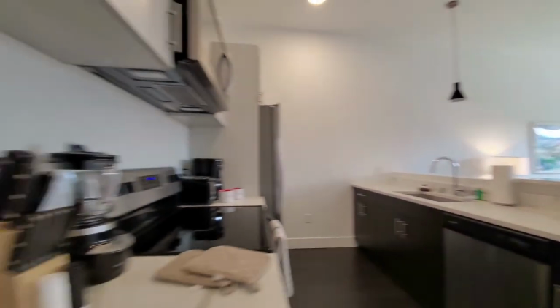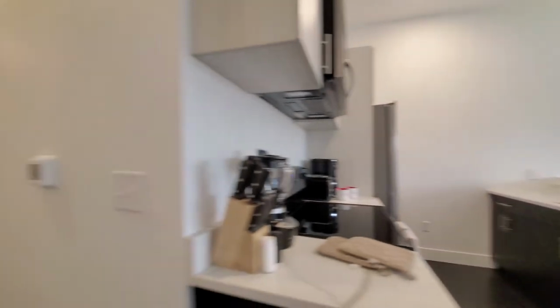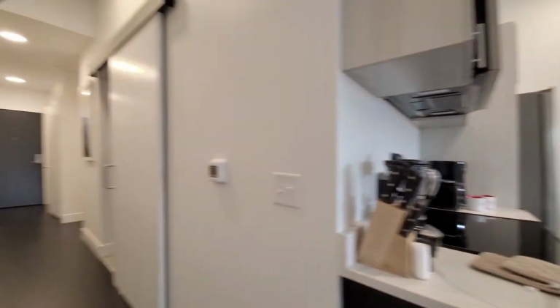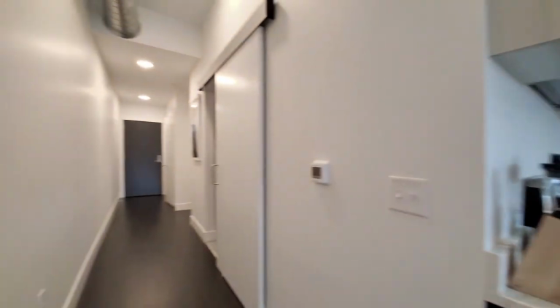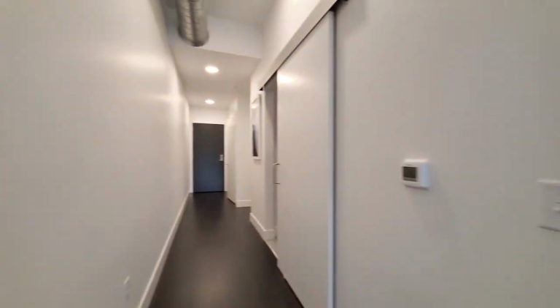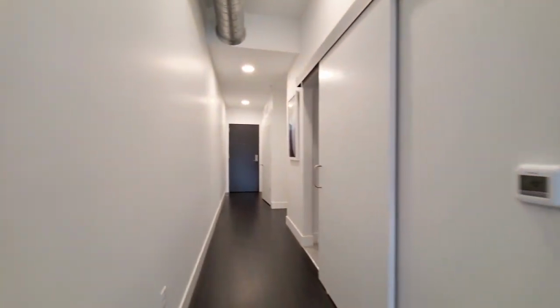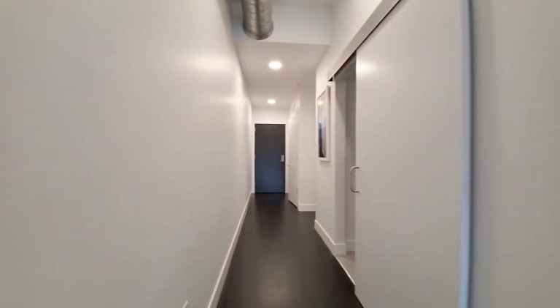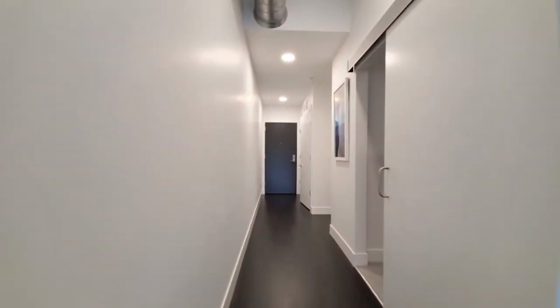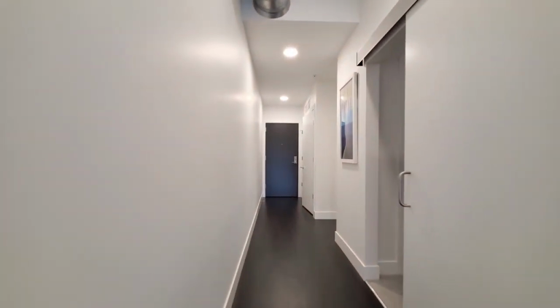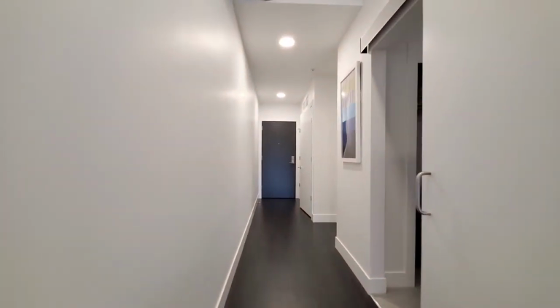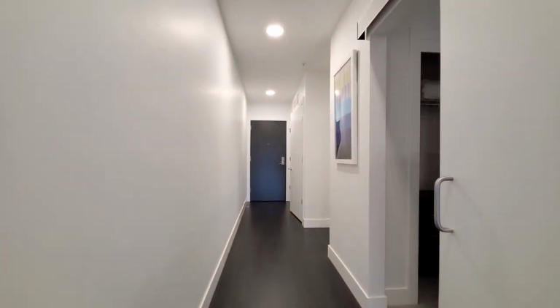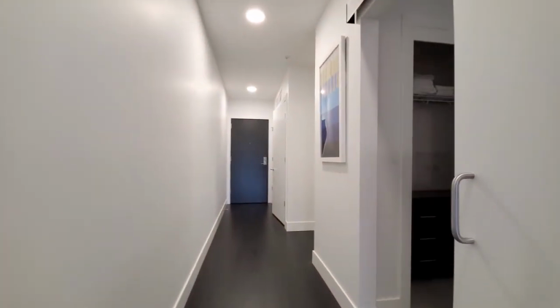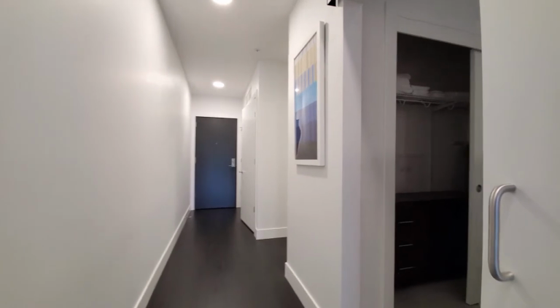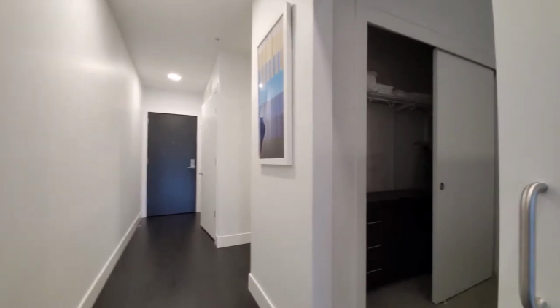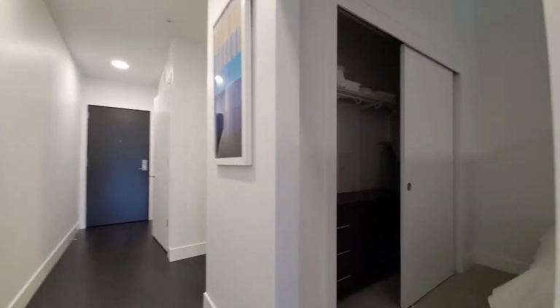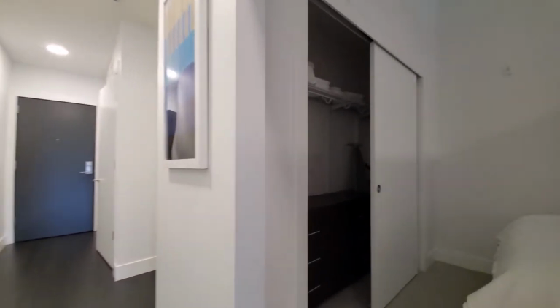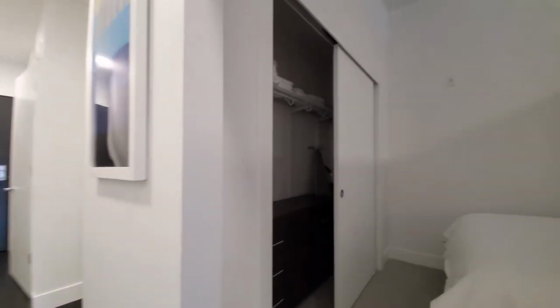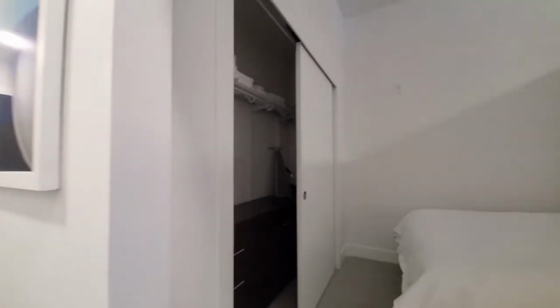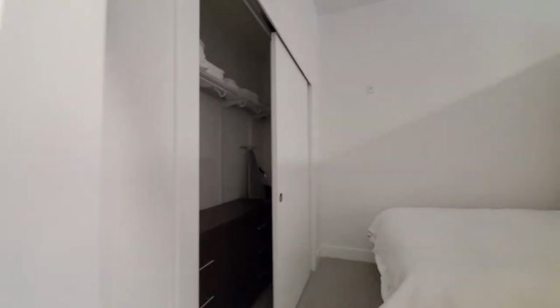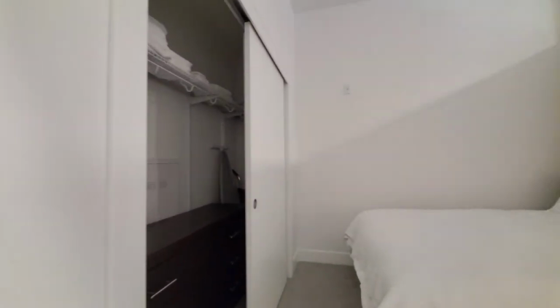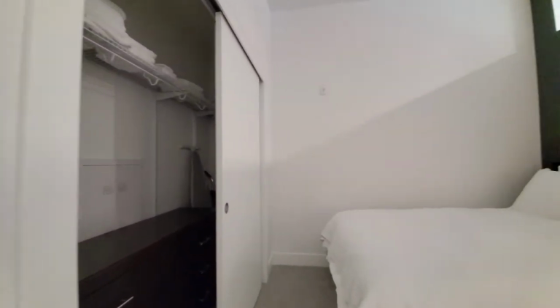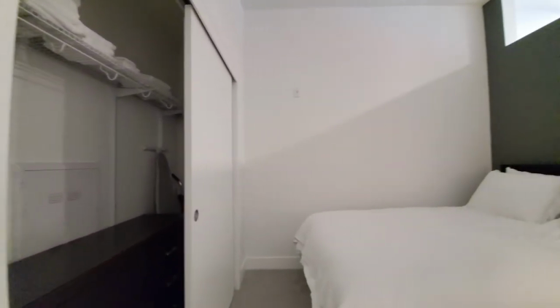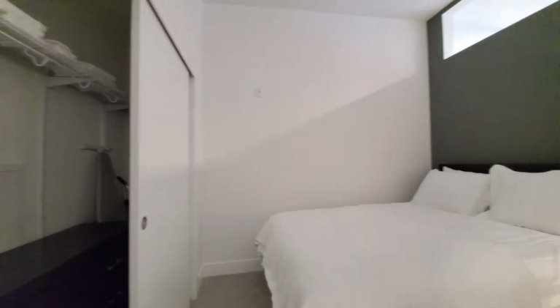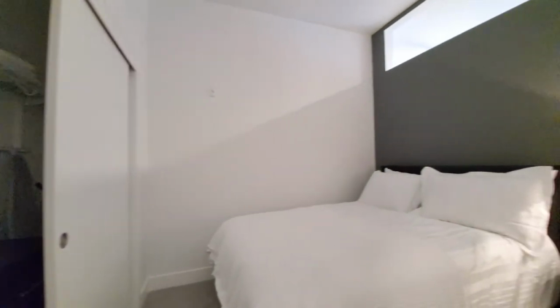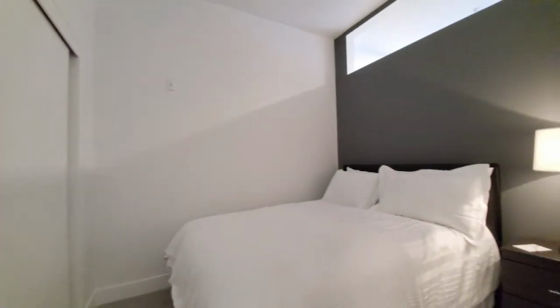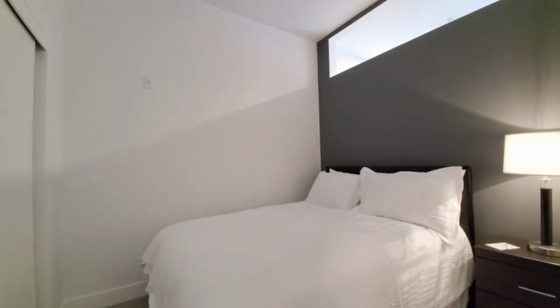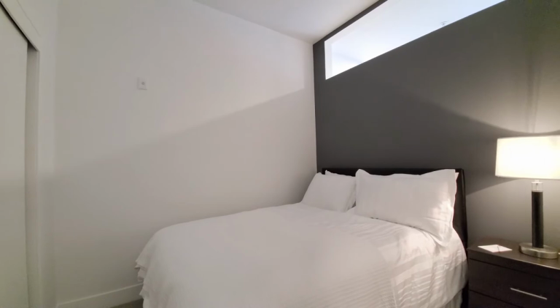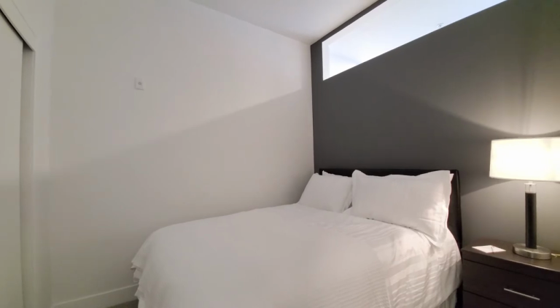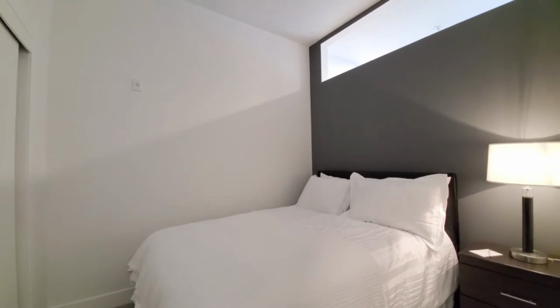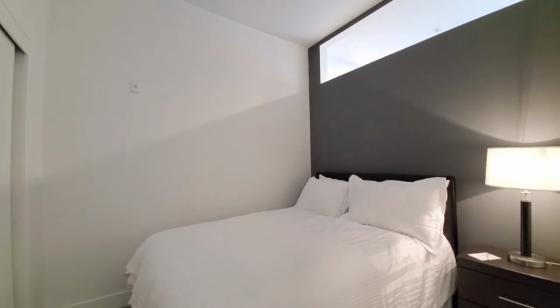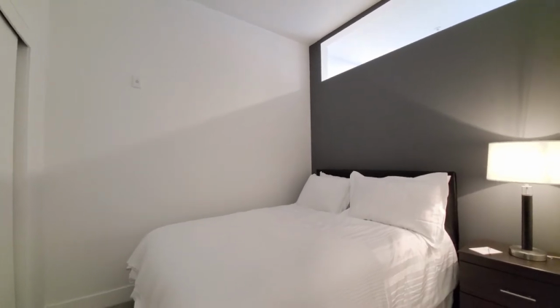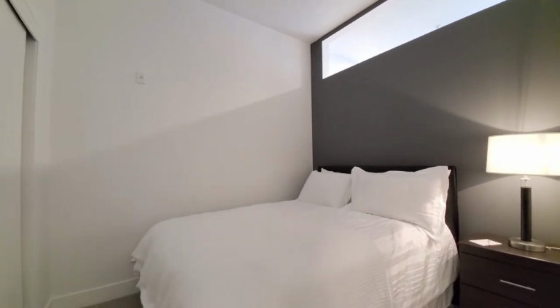Getting back and looking at the entryway, the sliding door opens into the bedroom. There's a transom window for borrowed light.